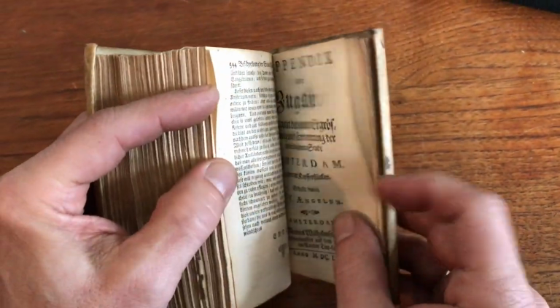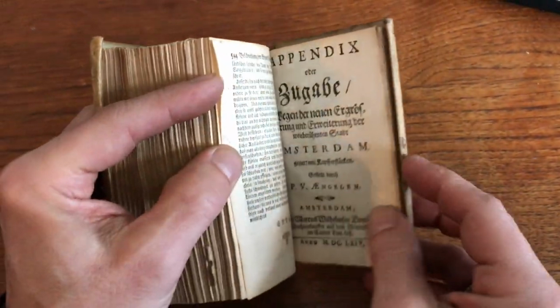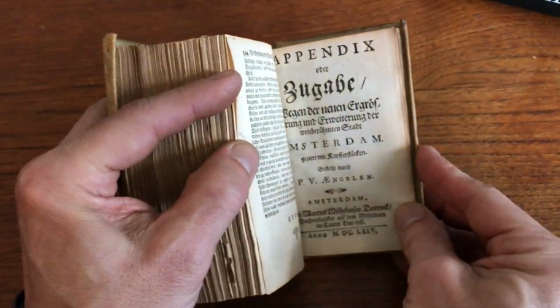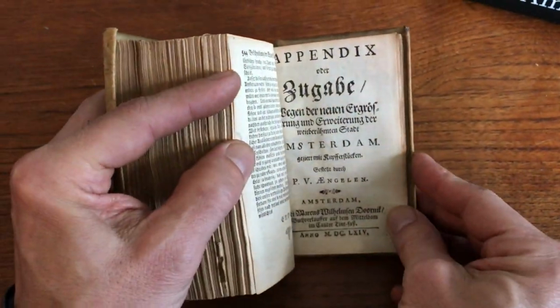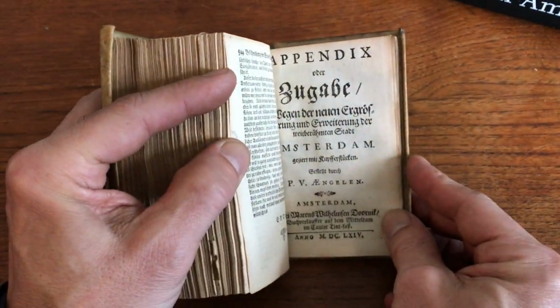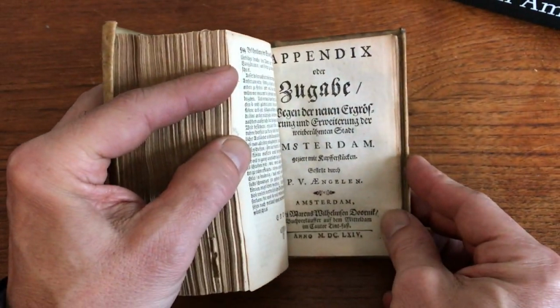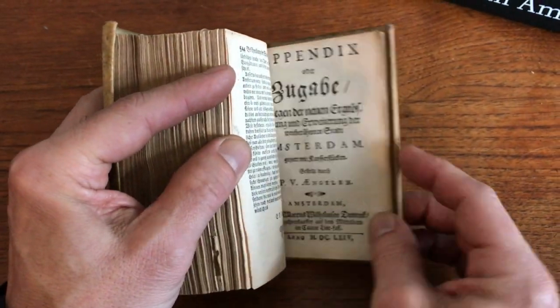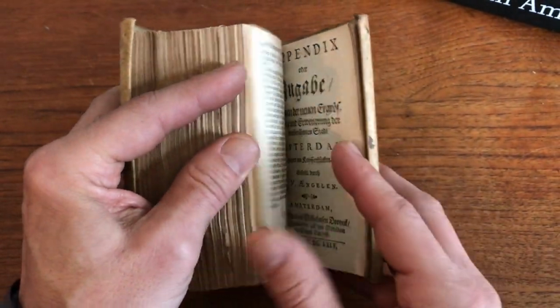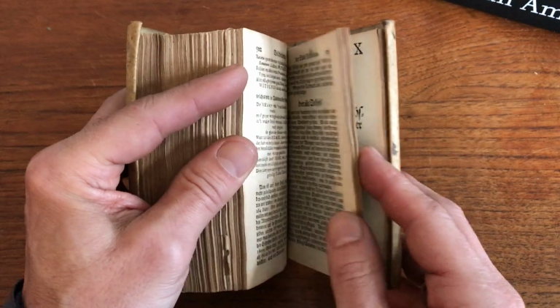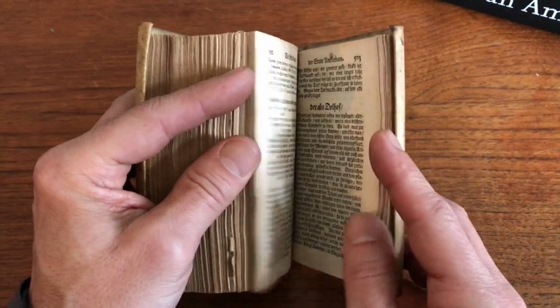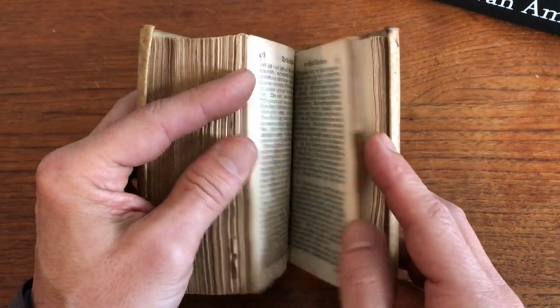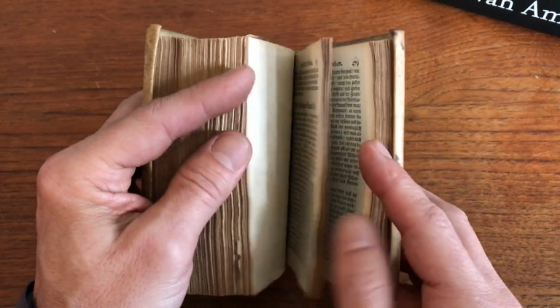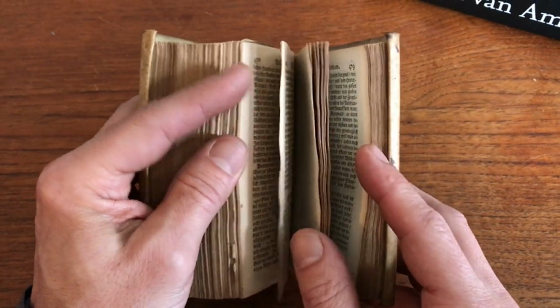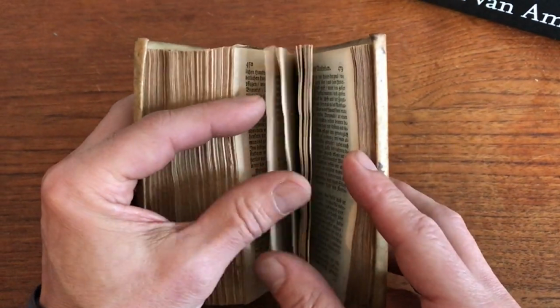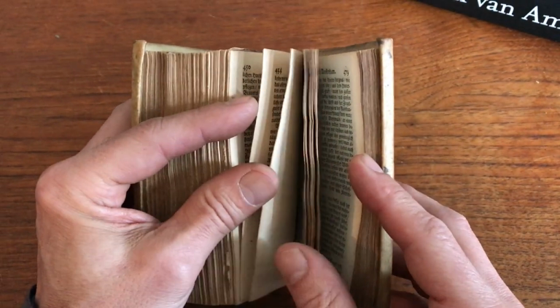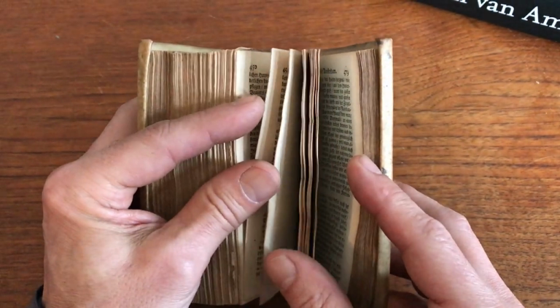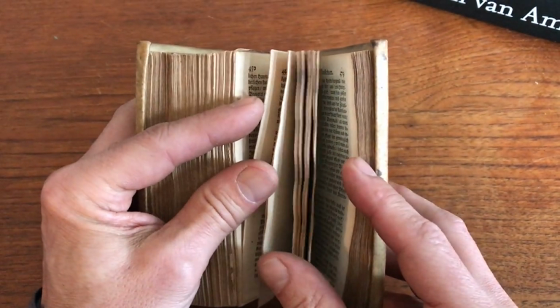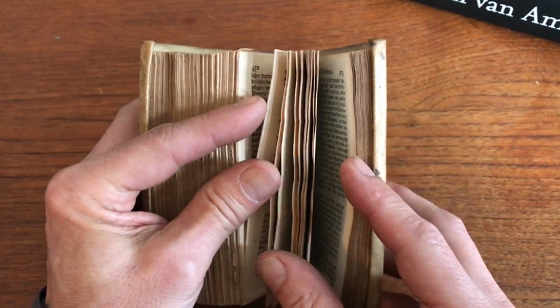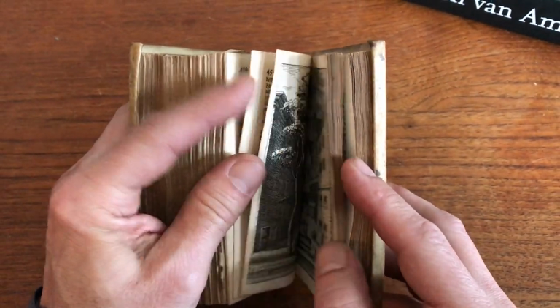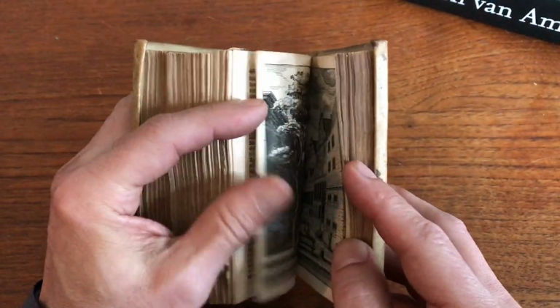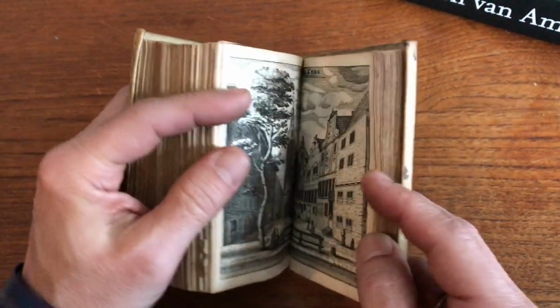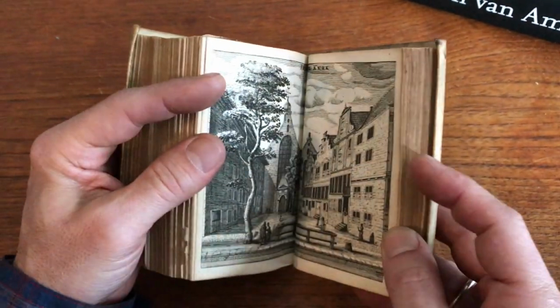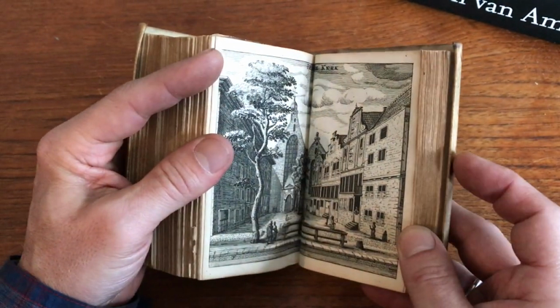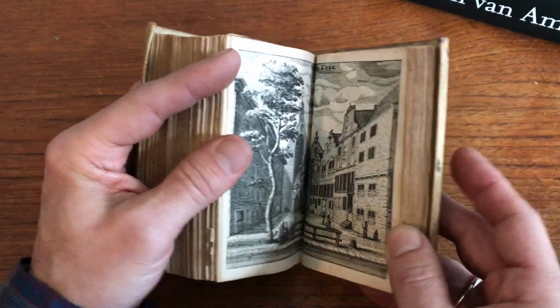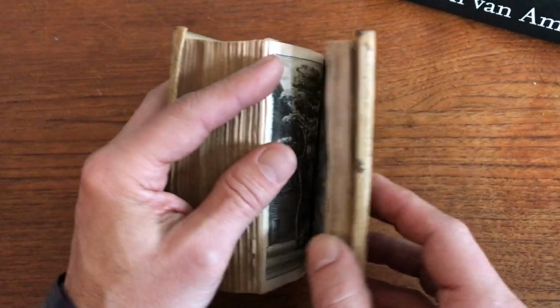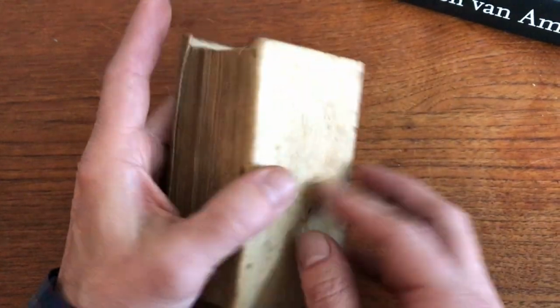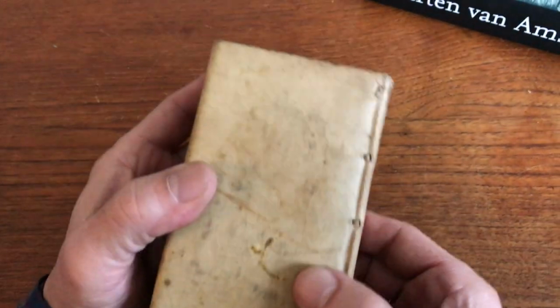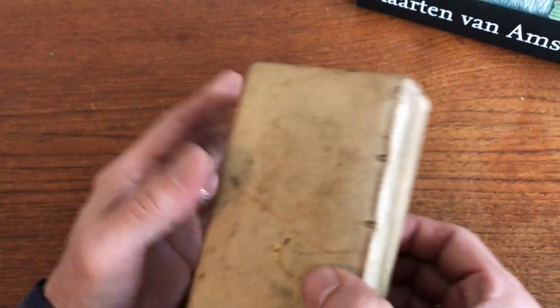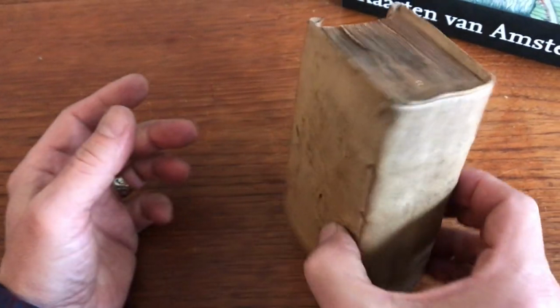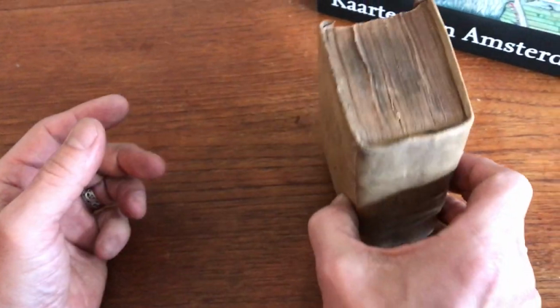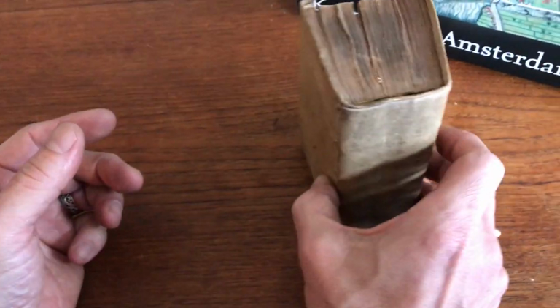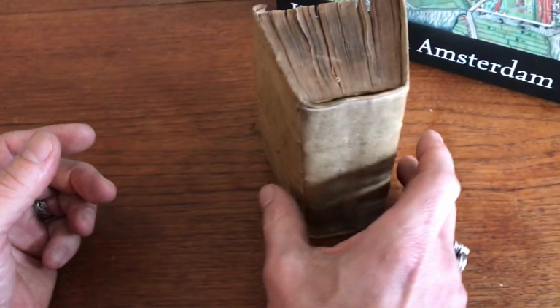There is an appendix at the rear. And this splendid, complete example of this book is available on my website, briandumambro.com.